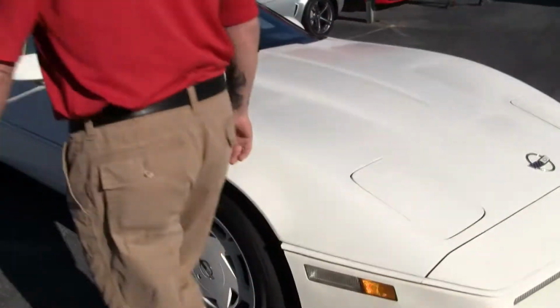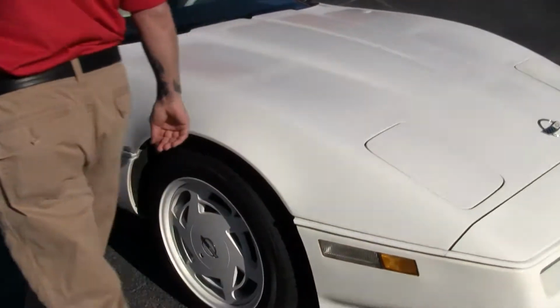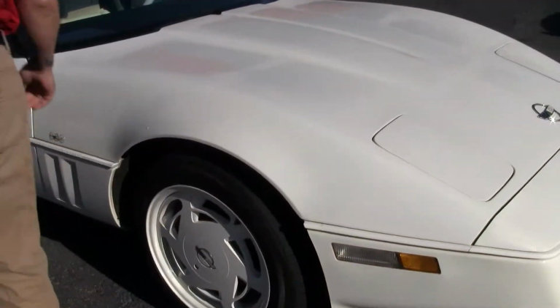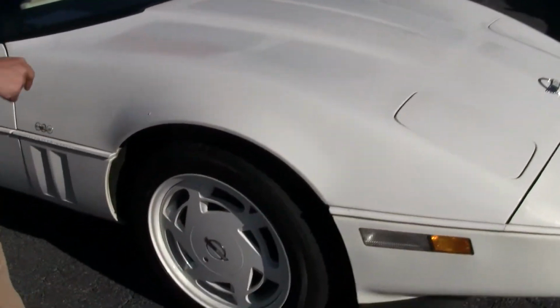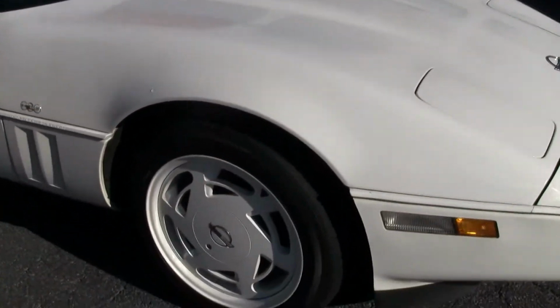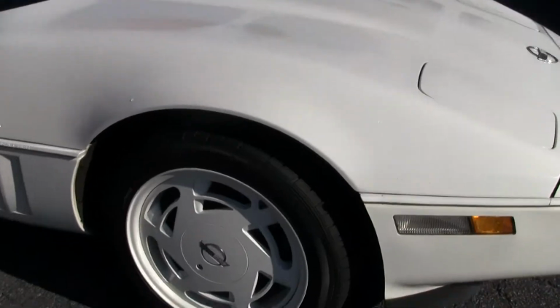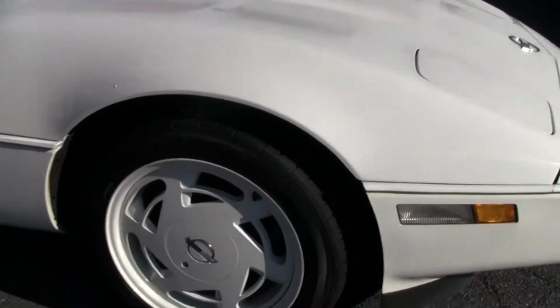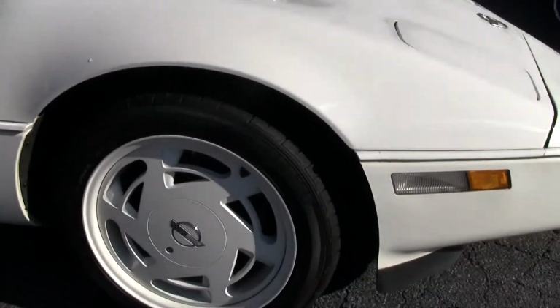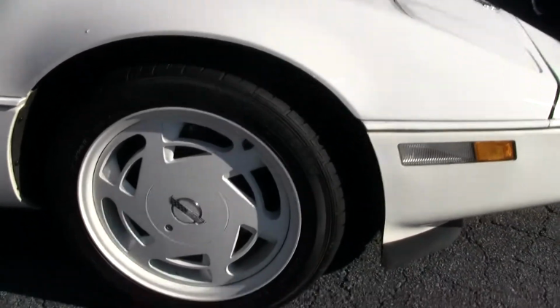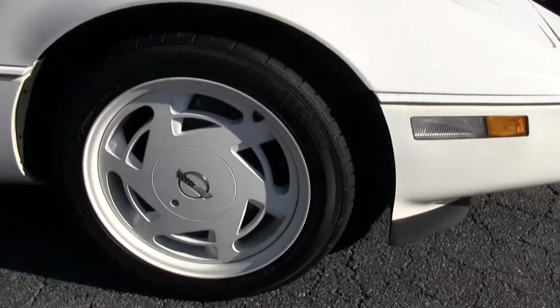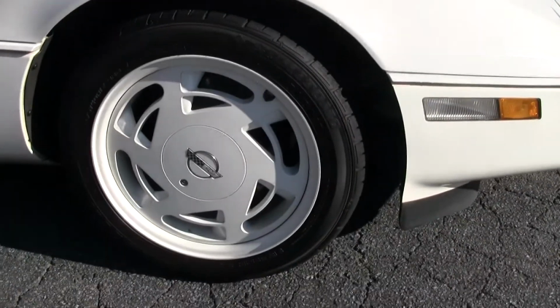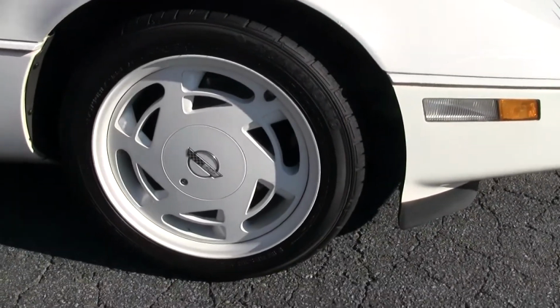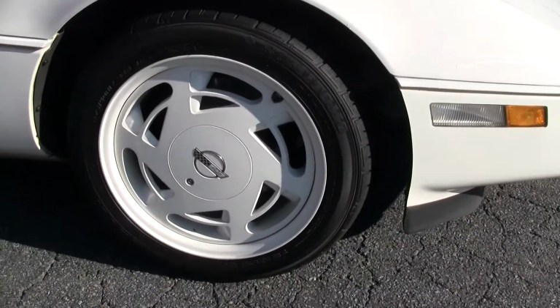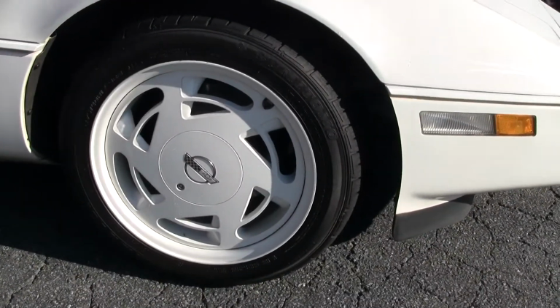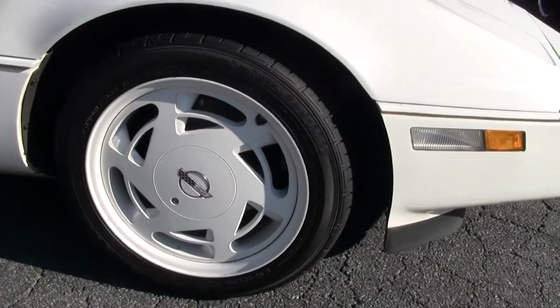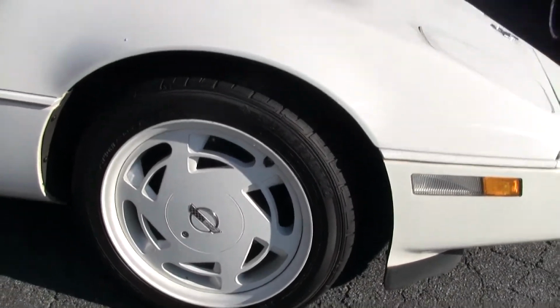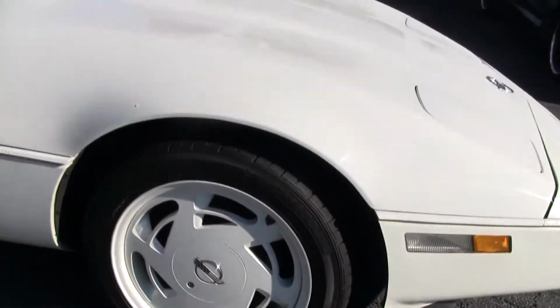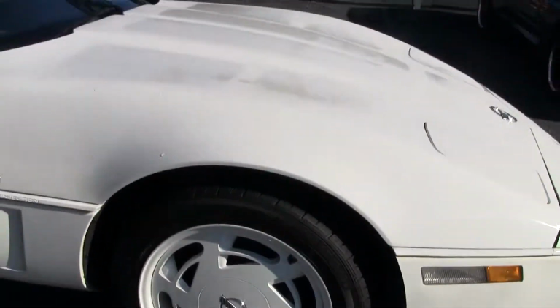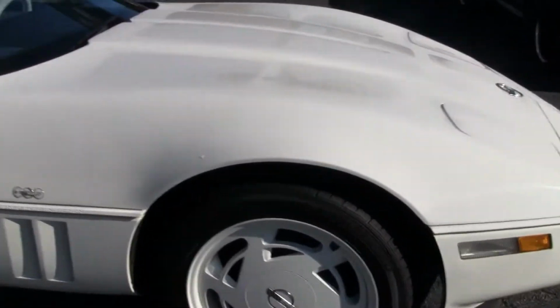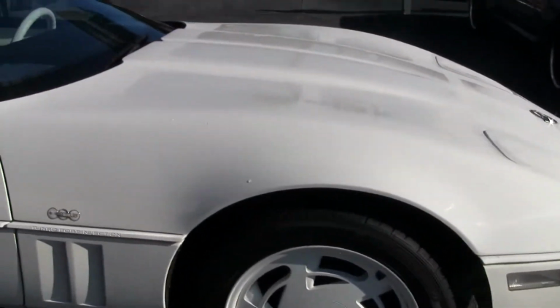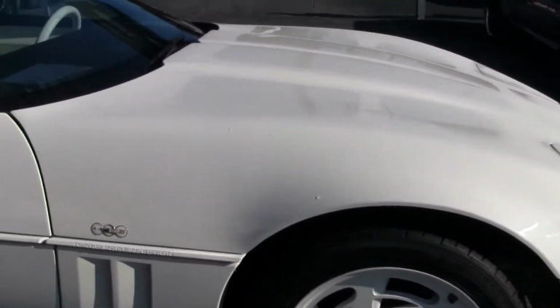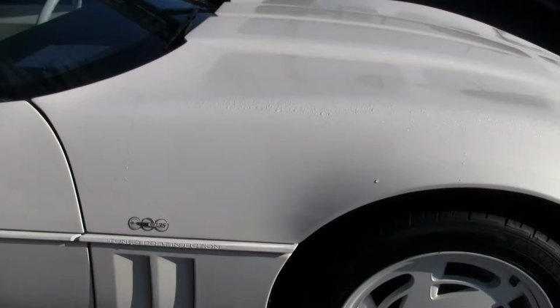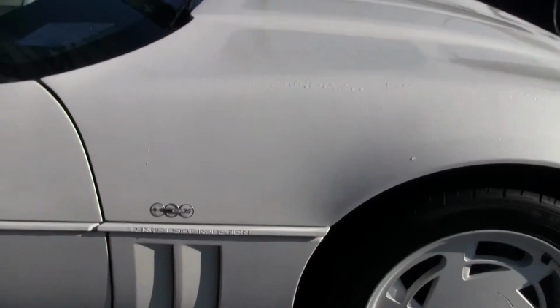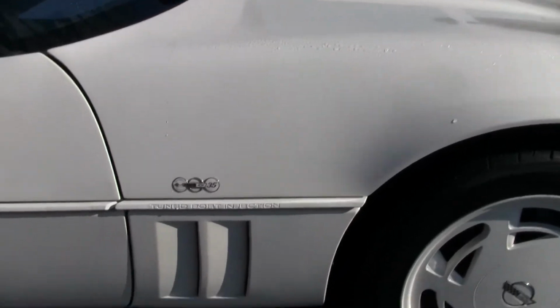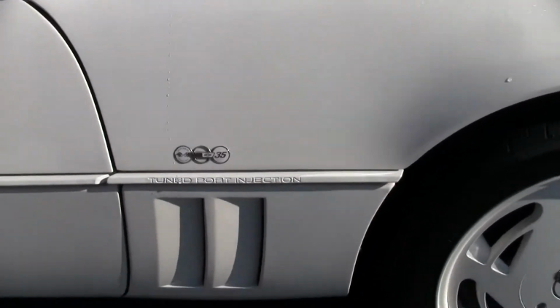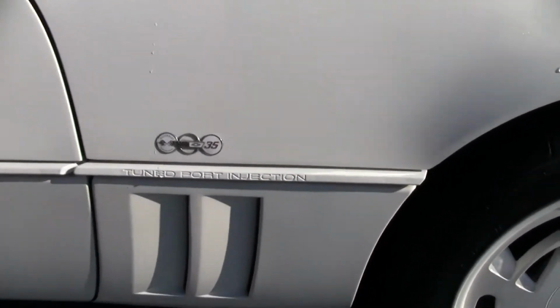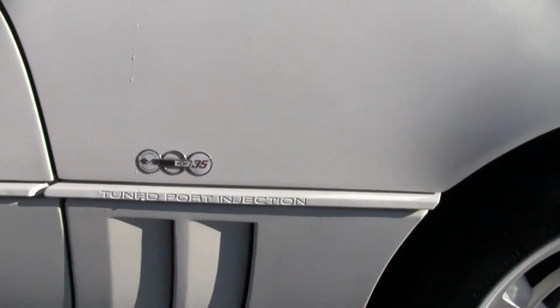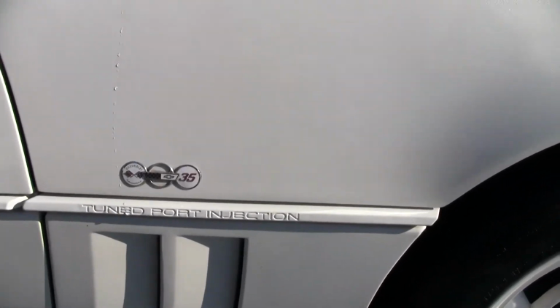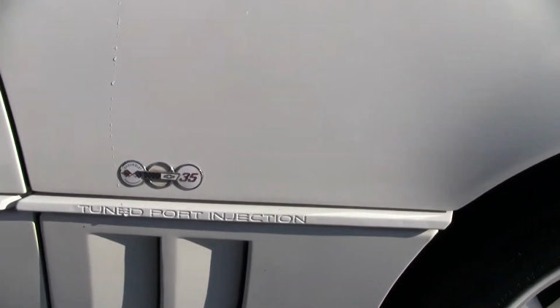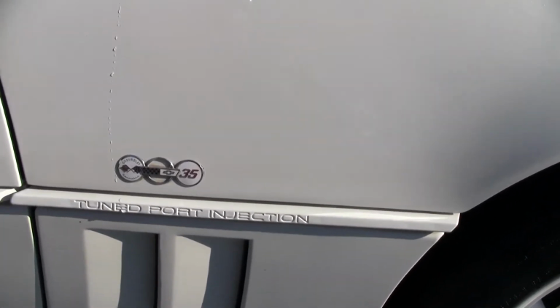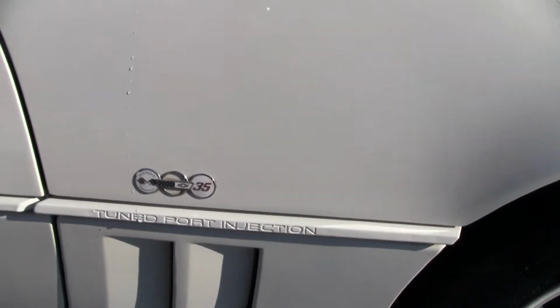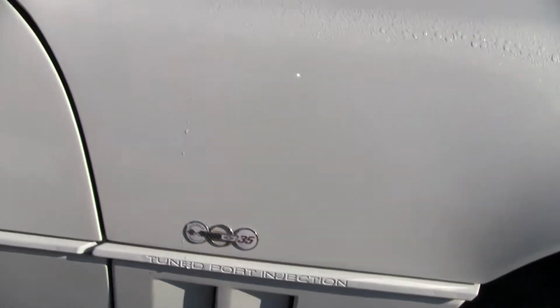If you notice, it's got the triple white combination. You've got the white wheels, the white interior. The interior is in fantastic shape.